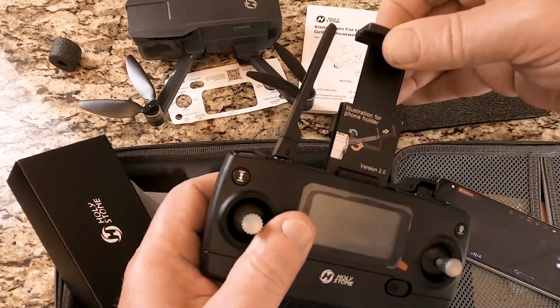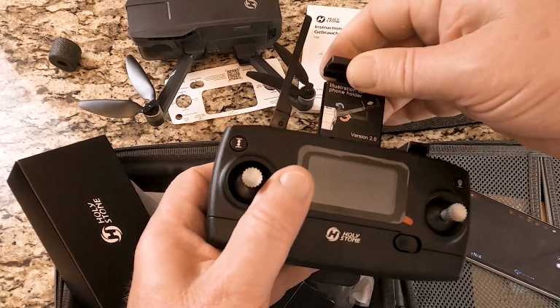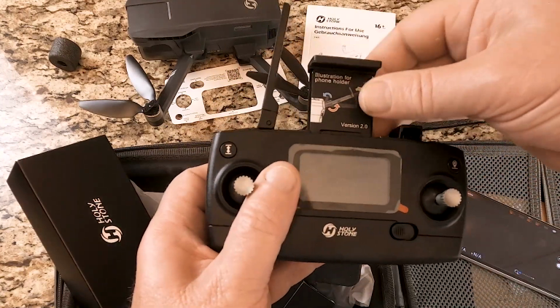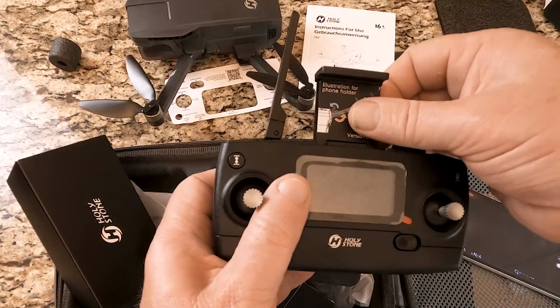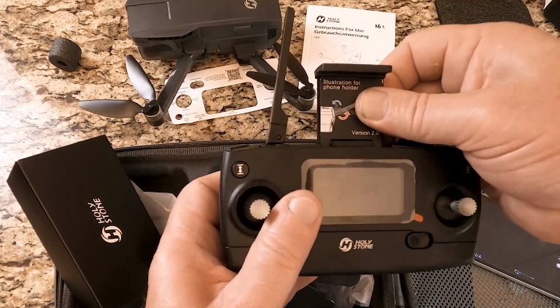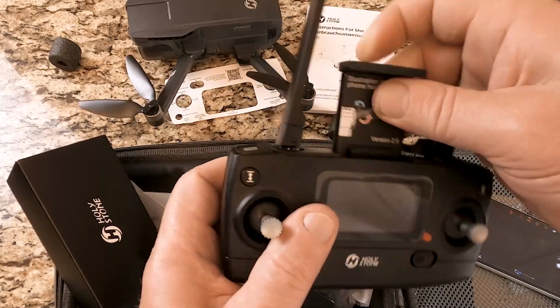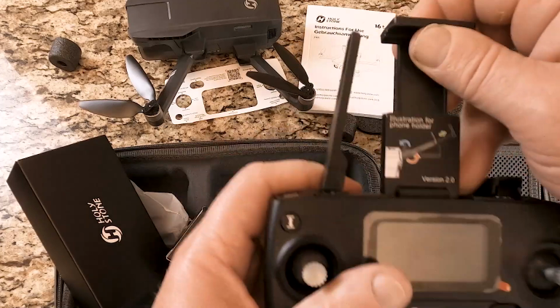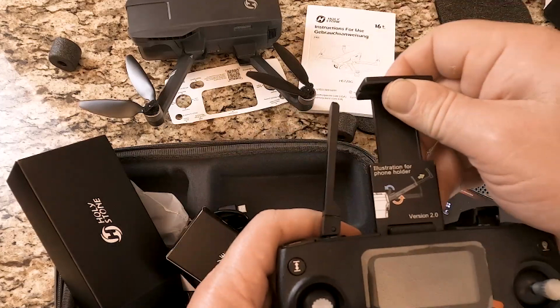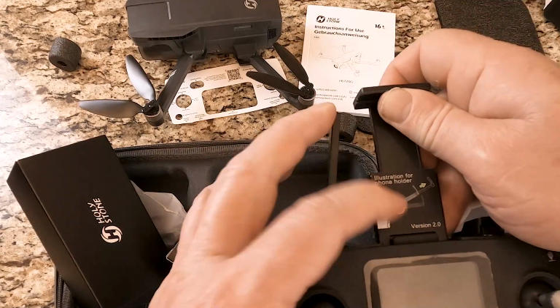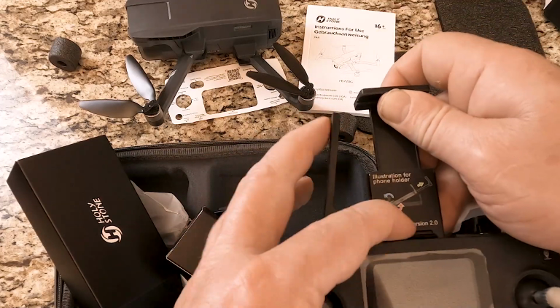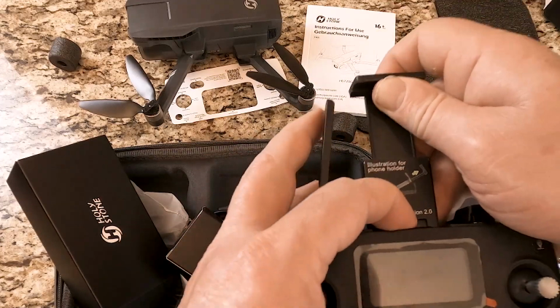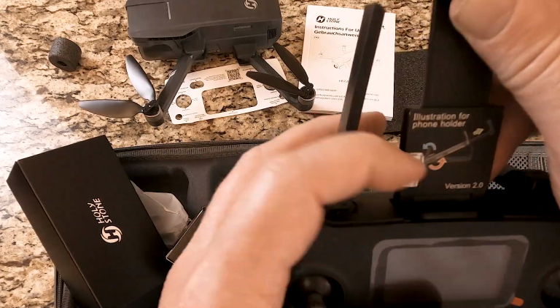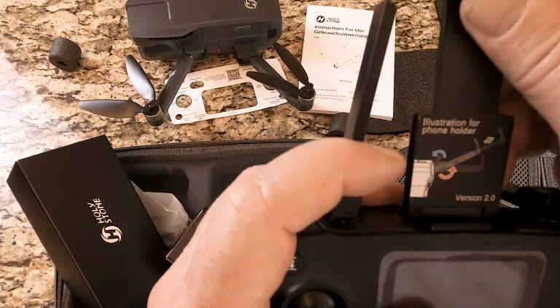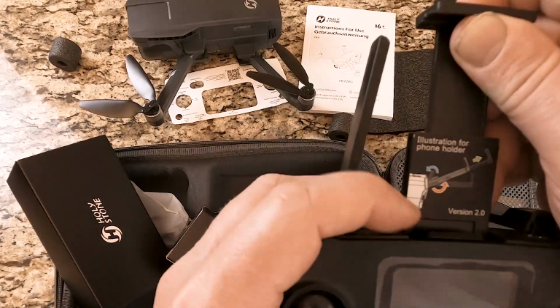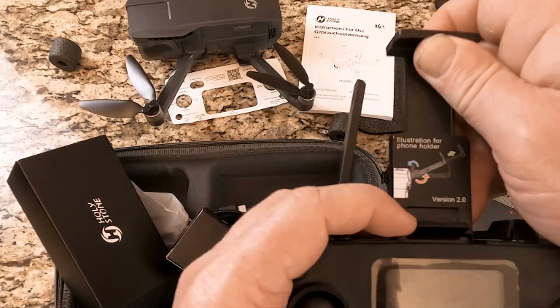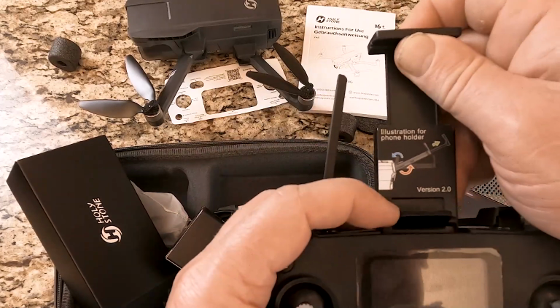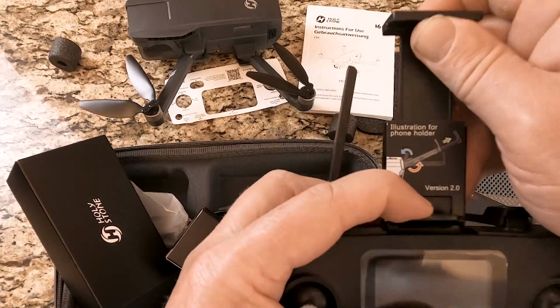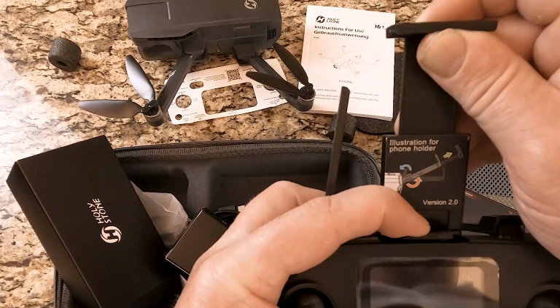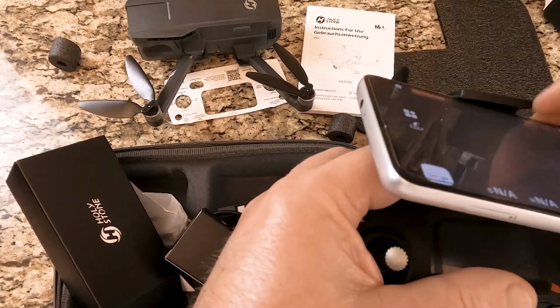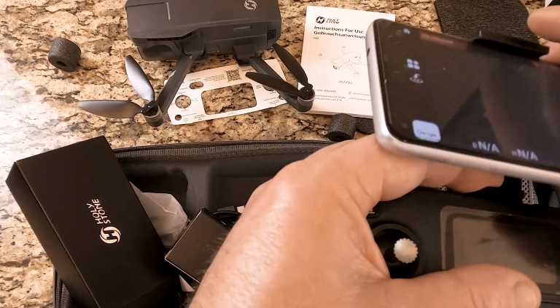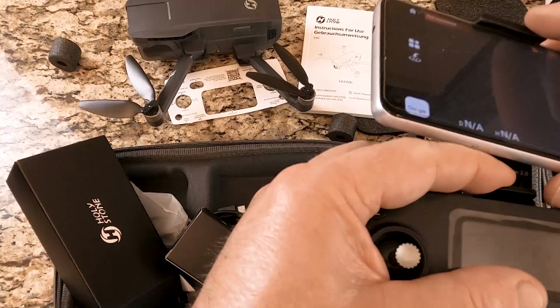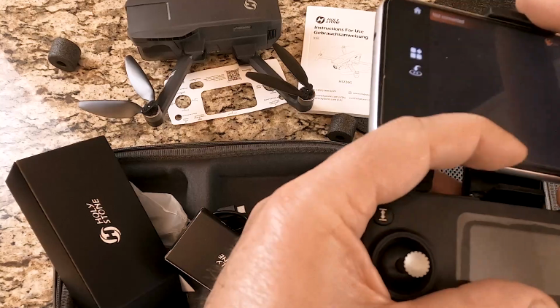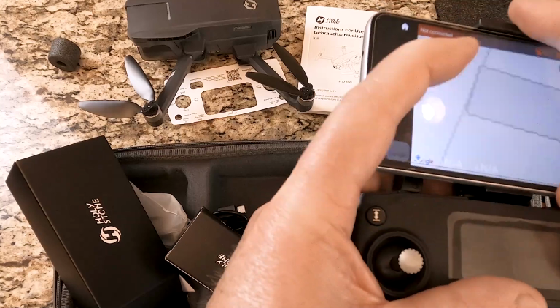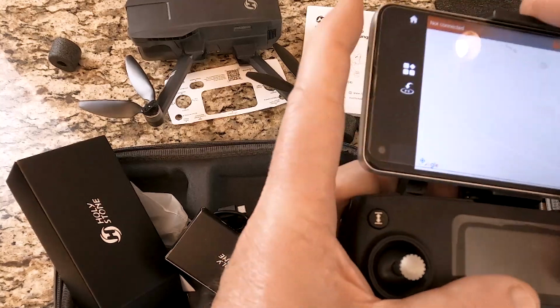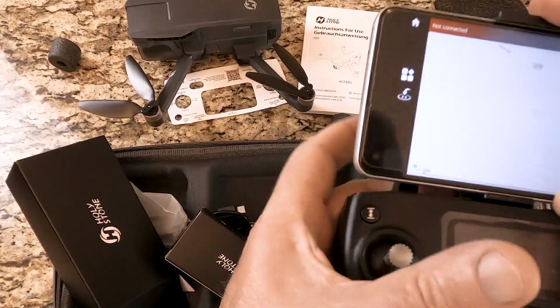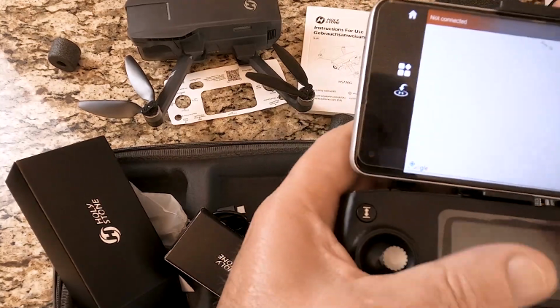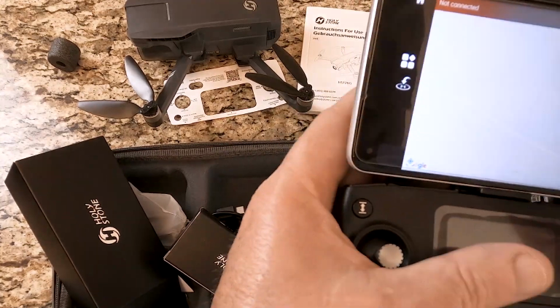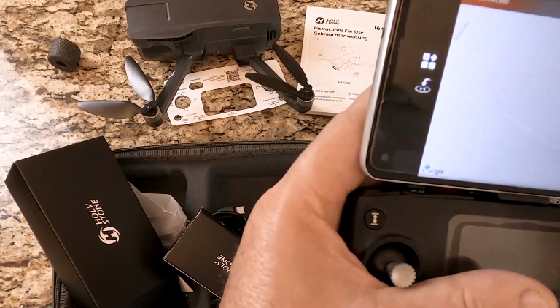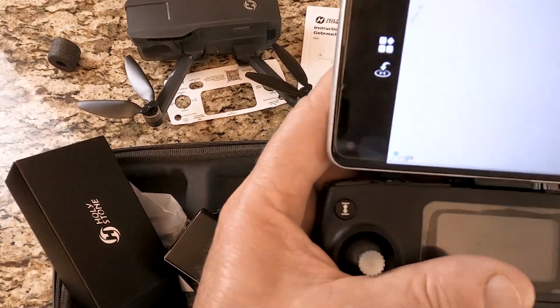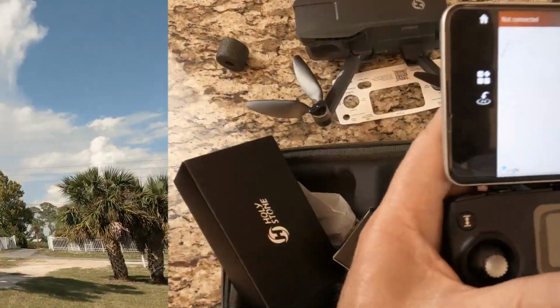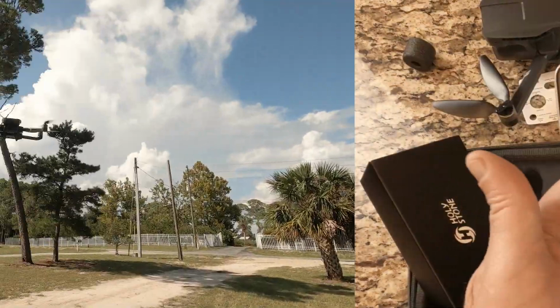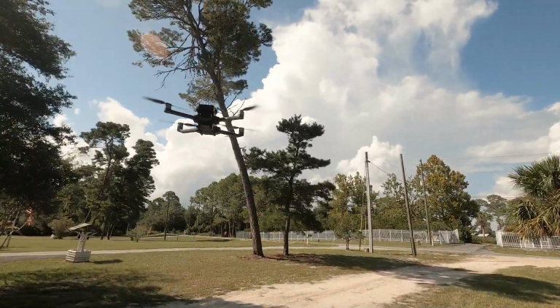I had a little trouble with the phone holder — I was just afraid of pulling it out too hard. But once I got it out, it went straight in there.